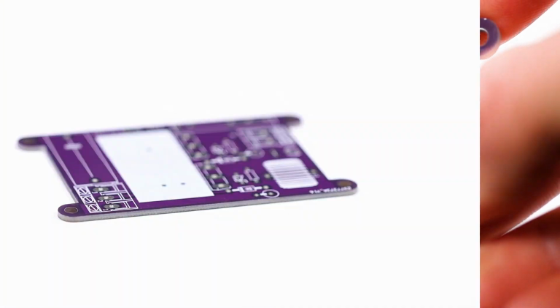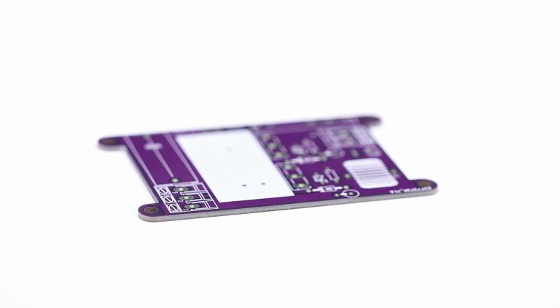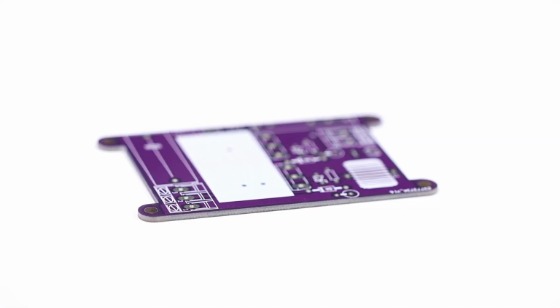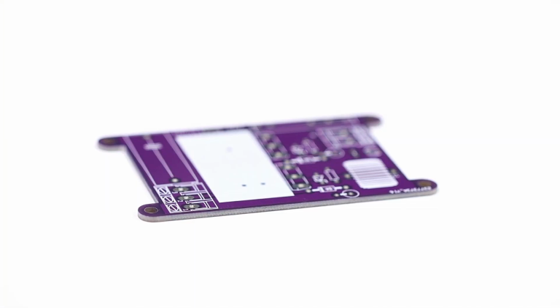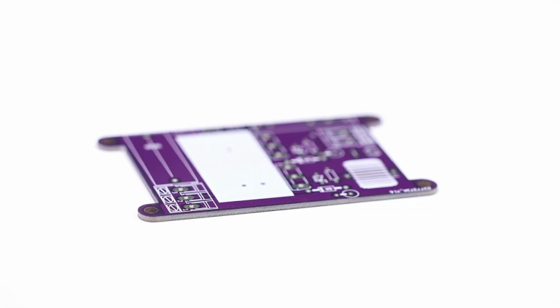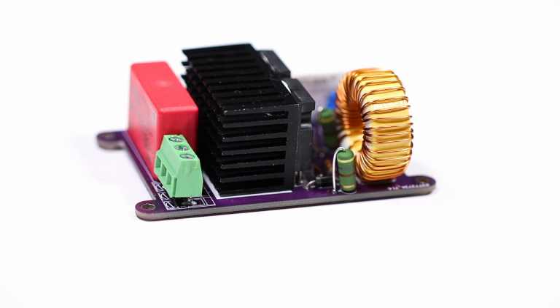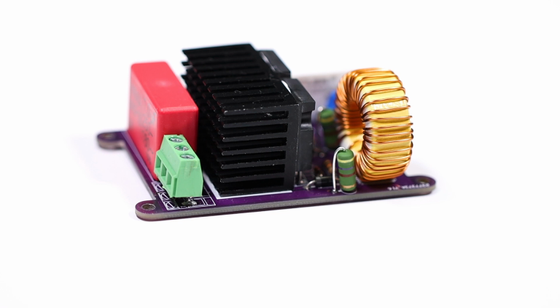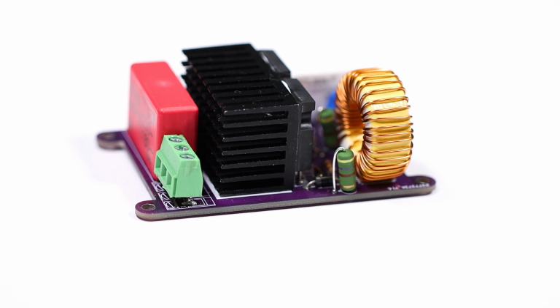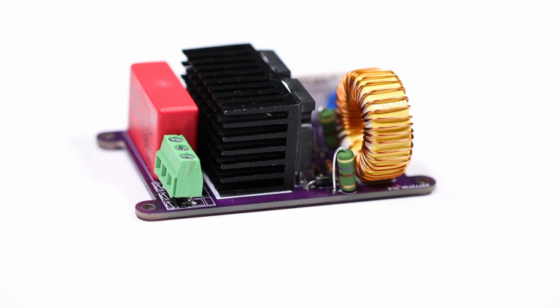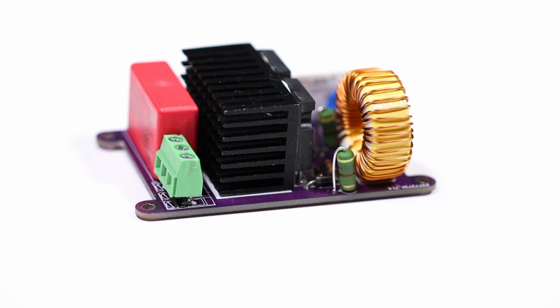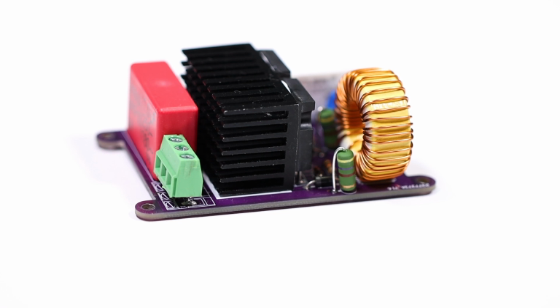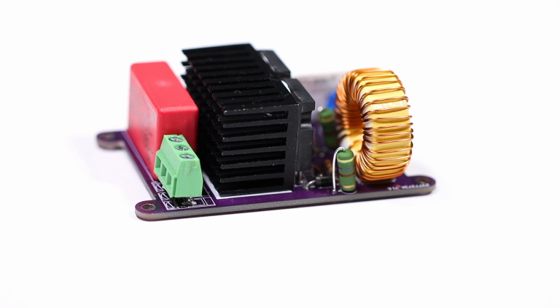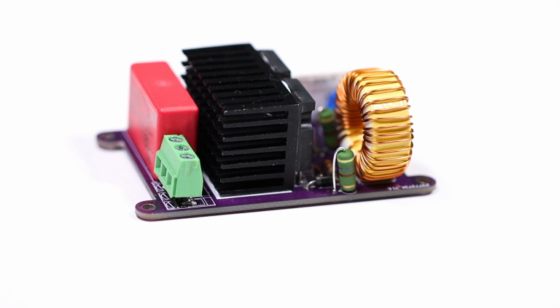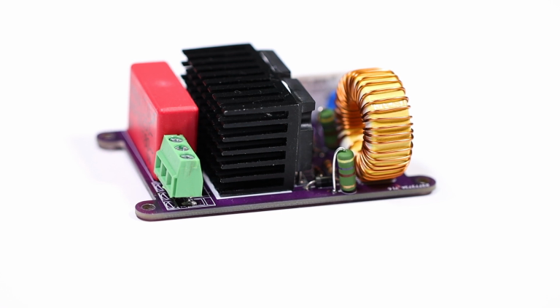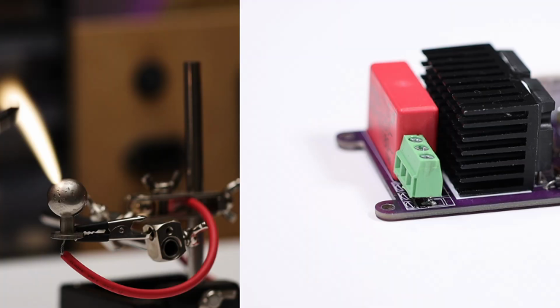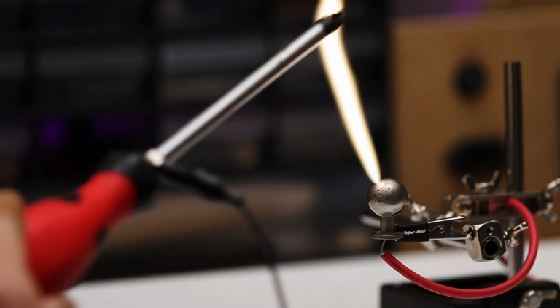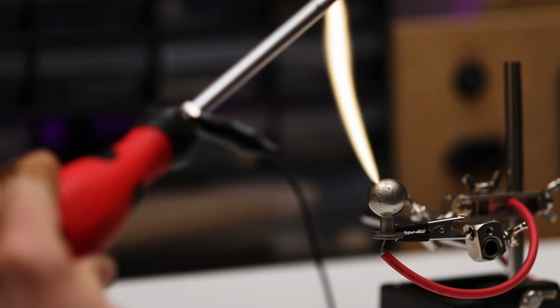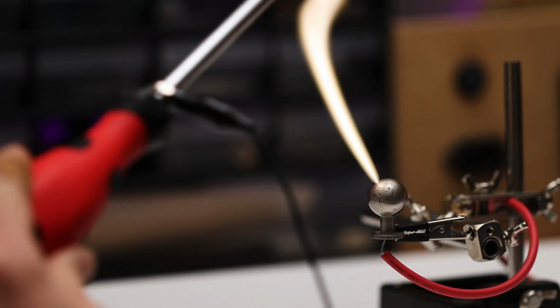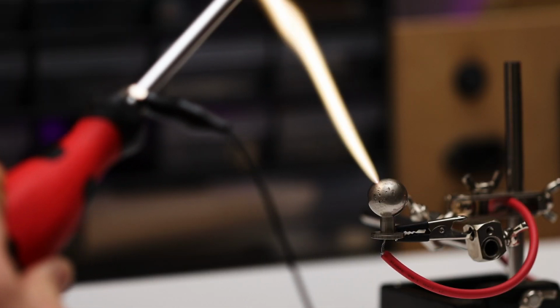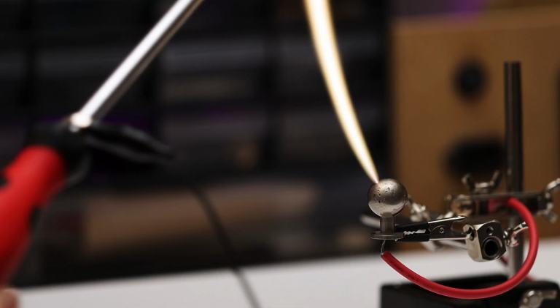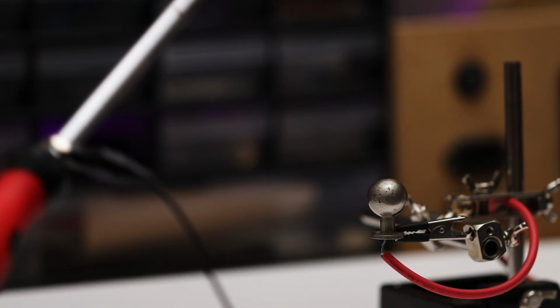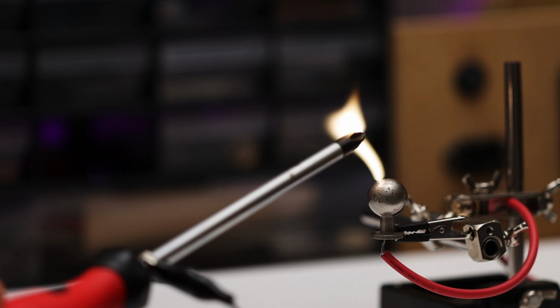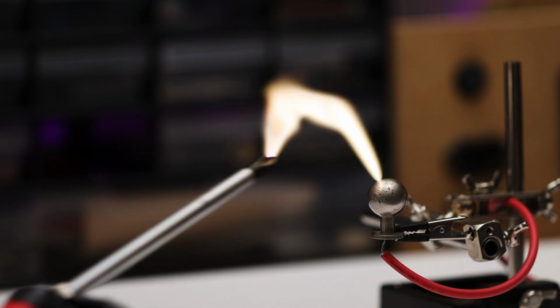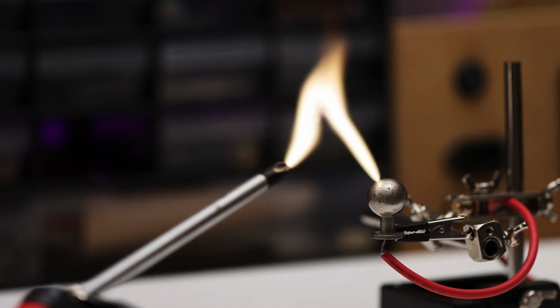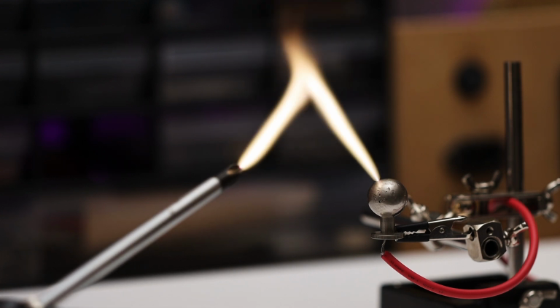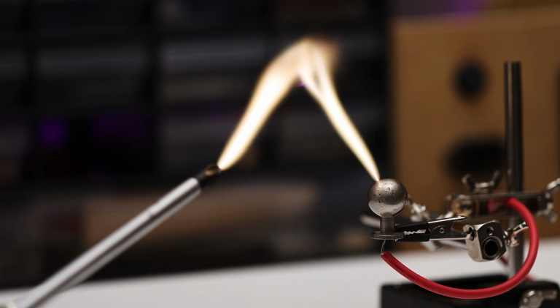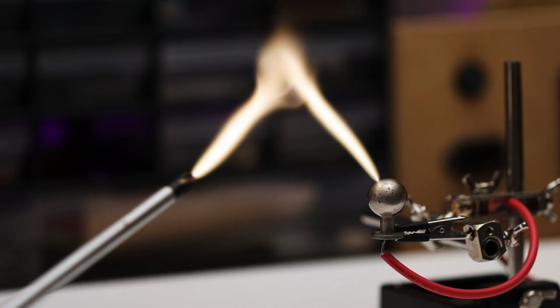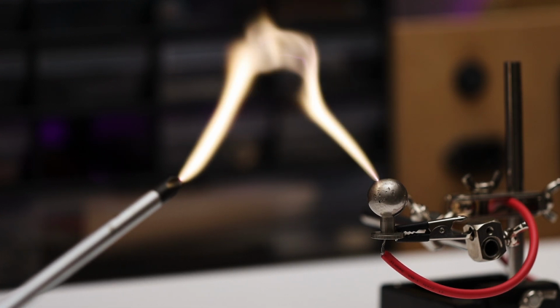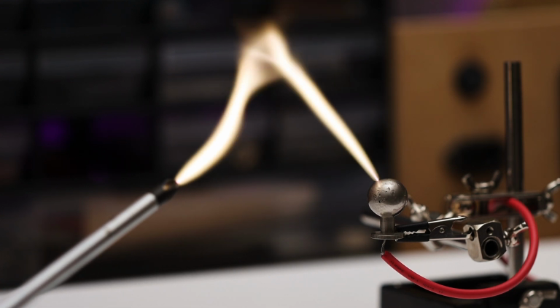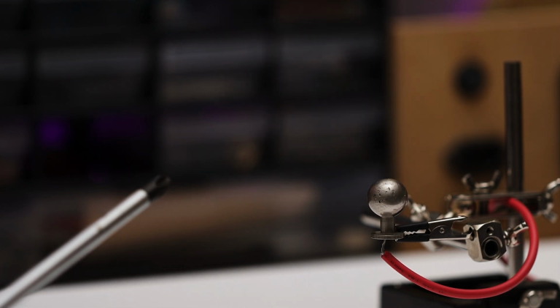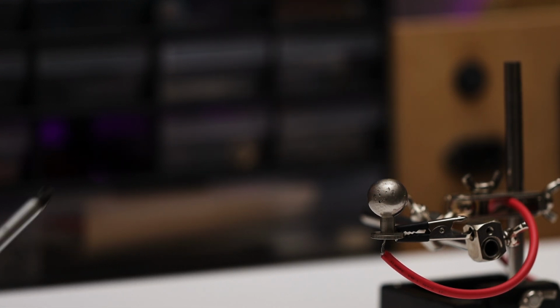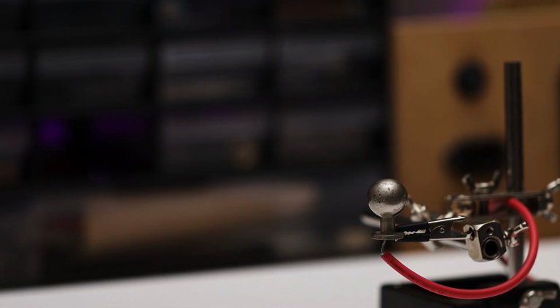Let's assemble it. It looks good — but does it work? Look at this arc. There's some real power behind it. The voltage source is now complete.